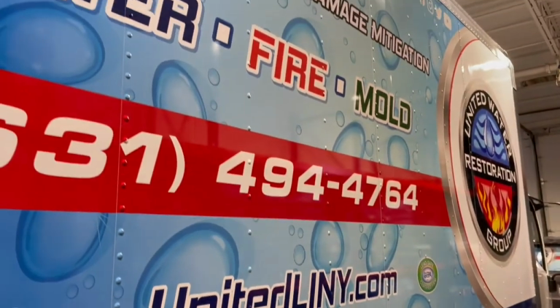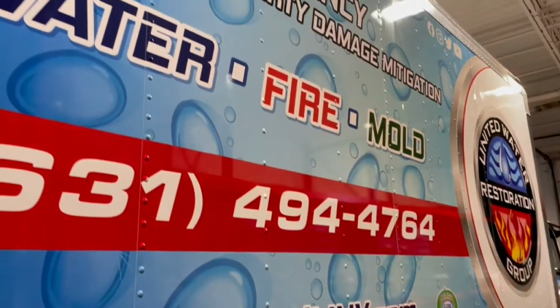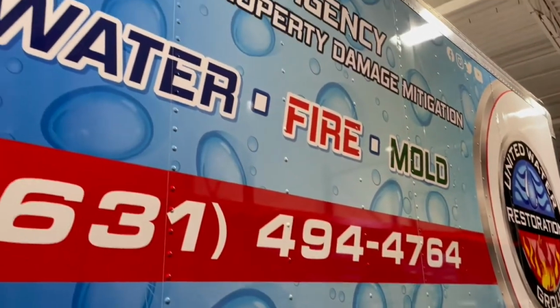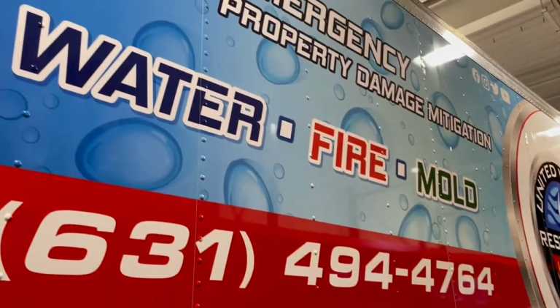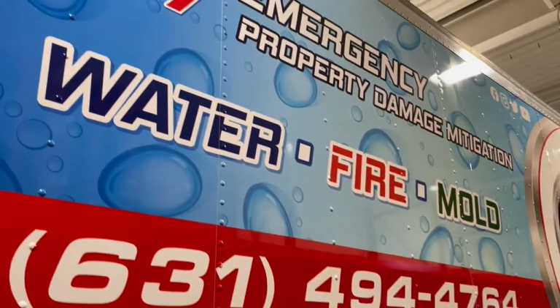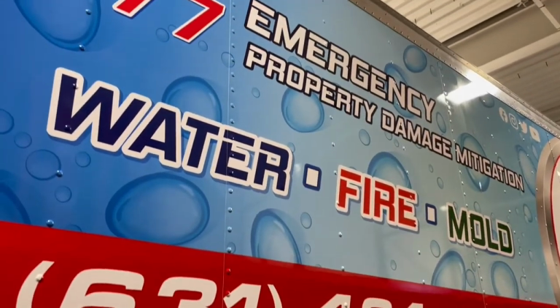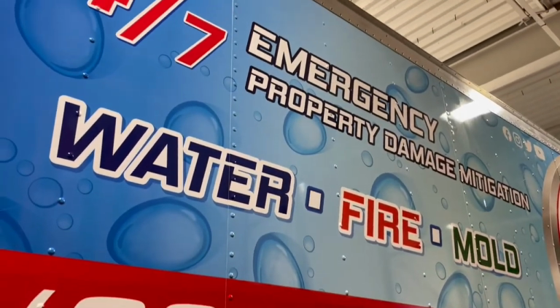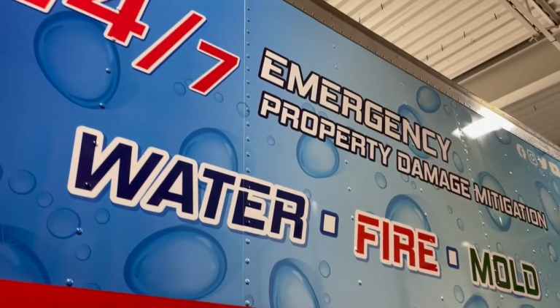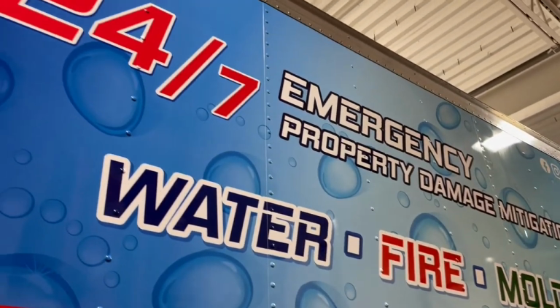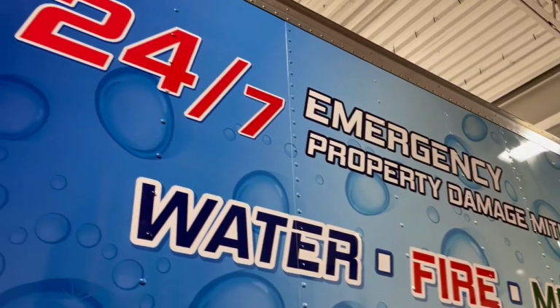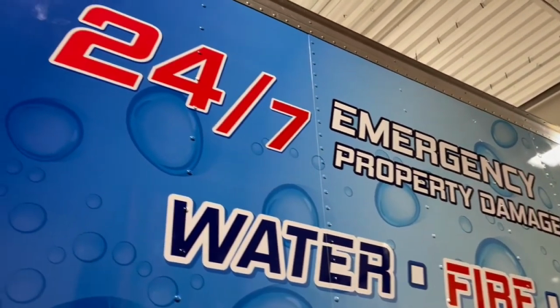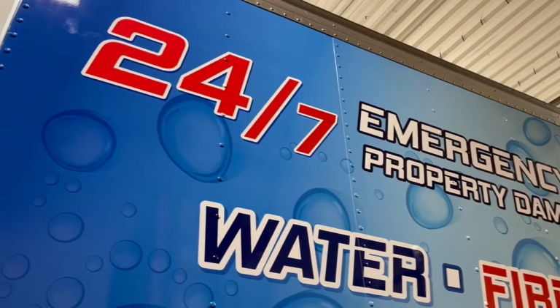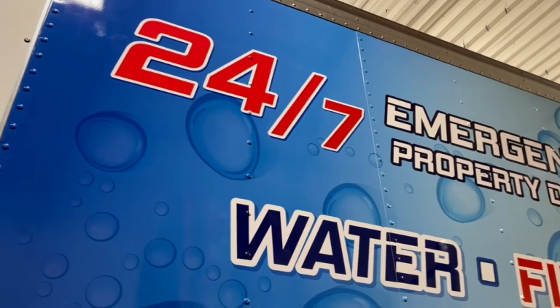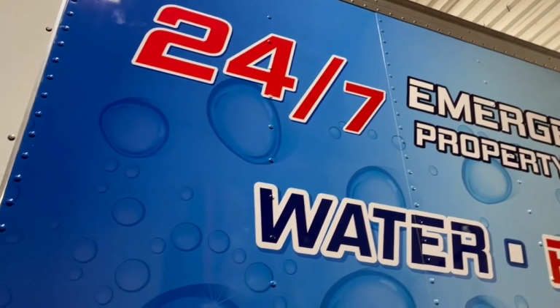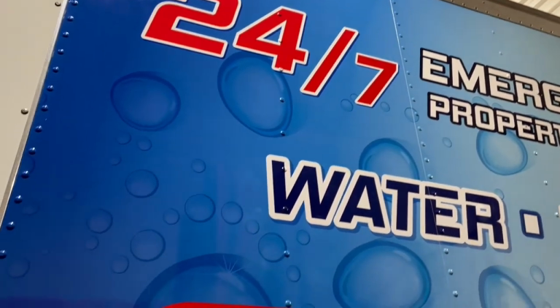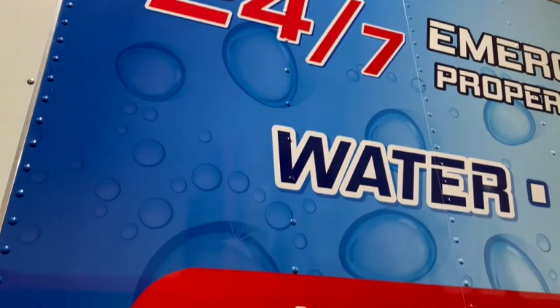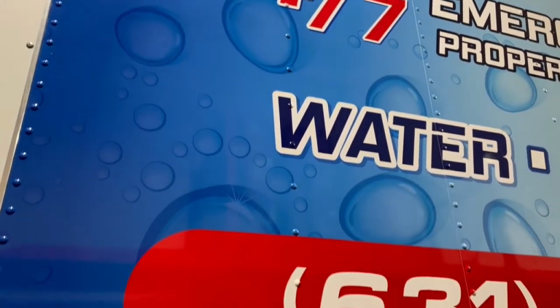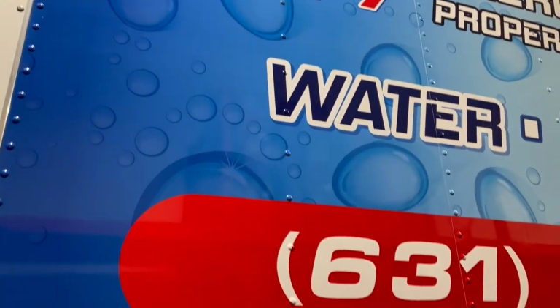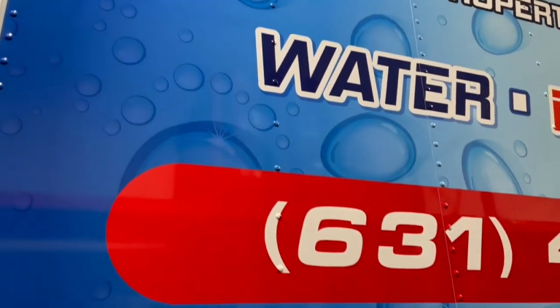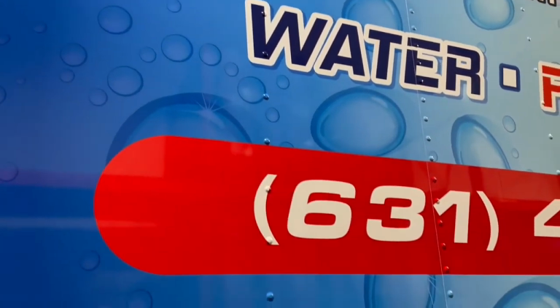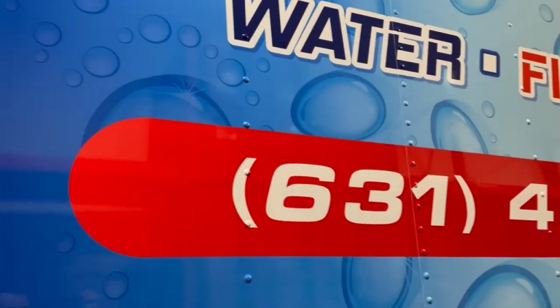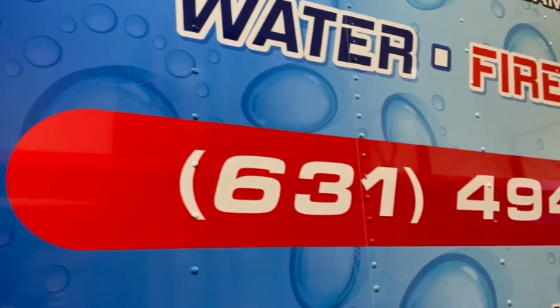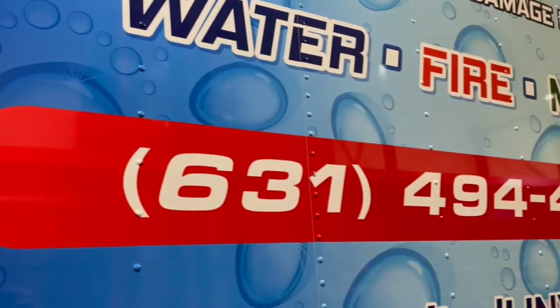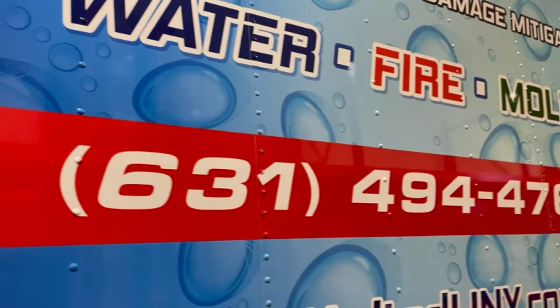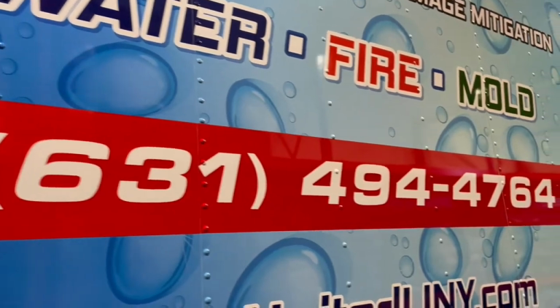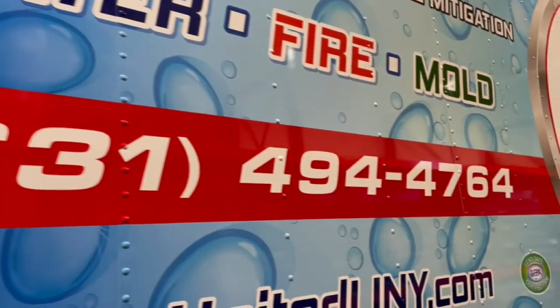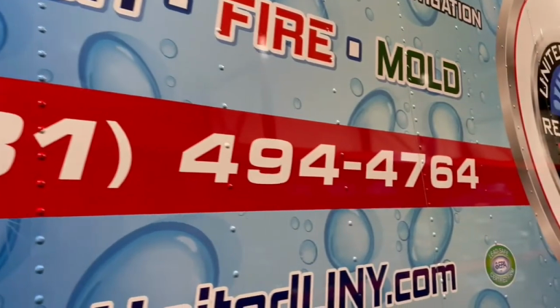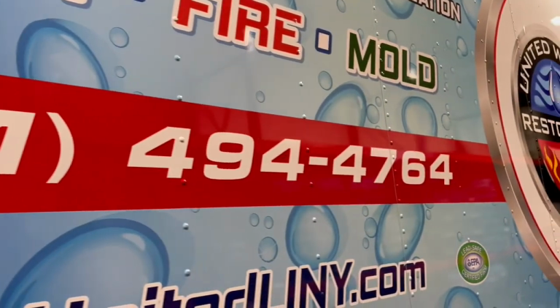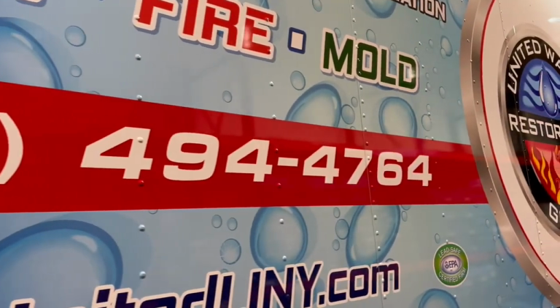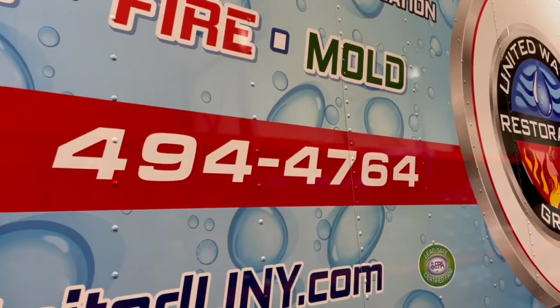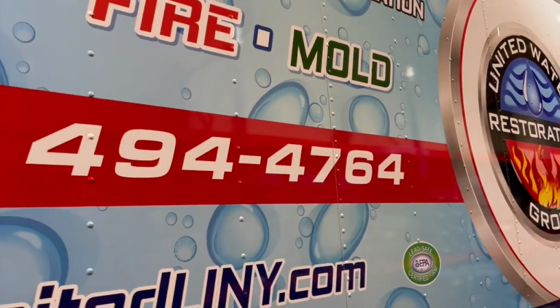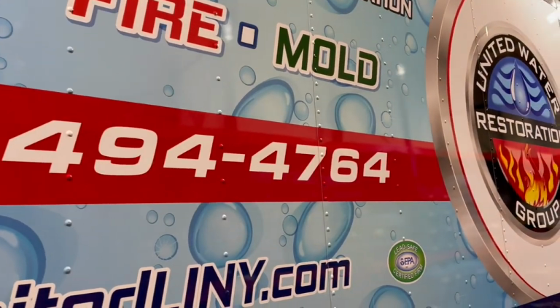We feature the fact that we're emergency service providers. Everybody determines emergency a little differently, but to us, if it's important to you, you call us anytime — day or night, weekends, holidays, you name it.